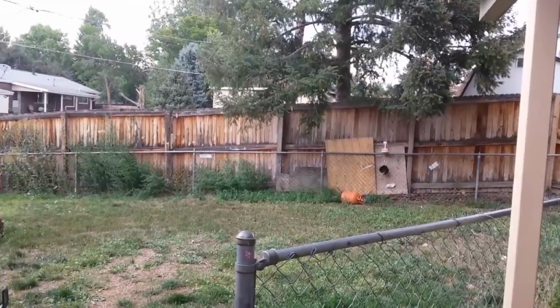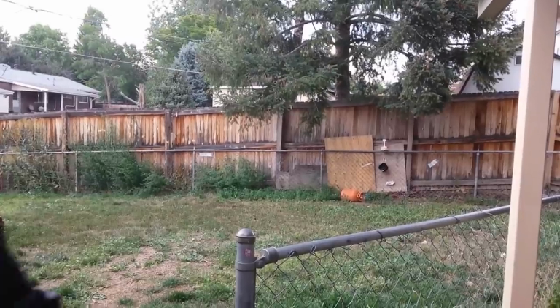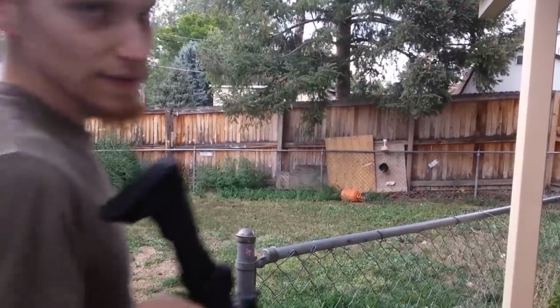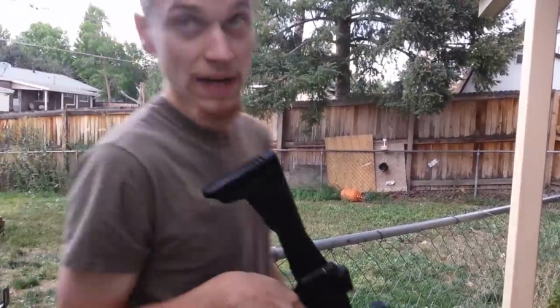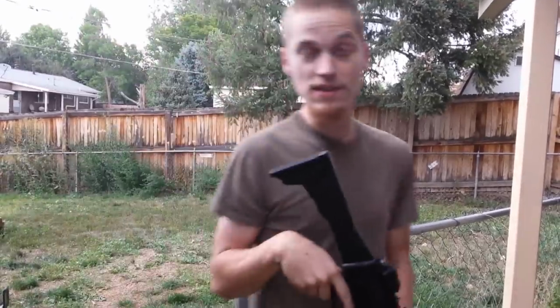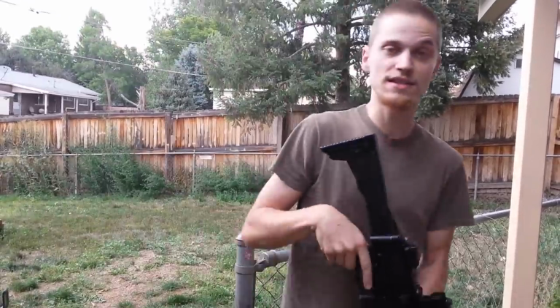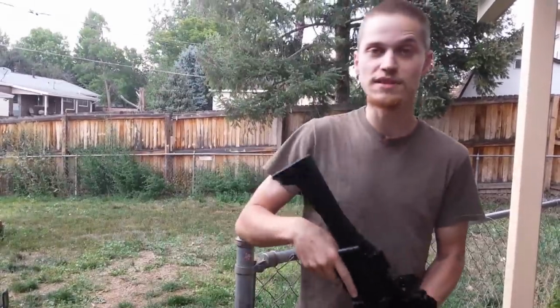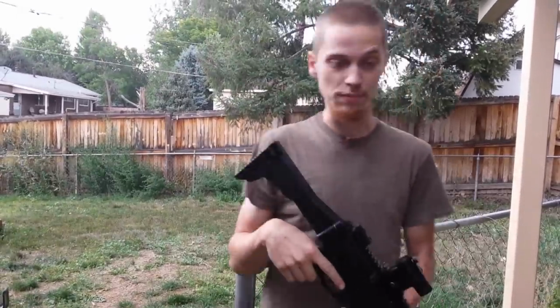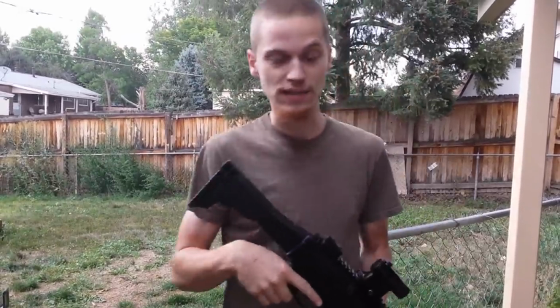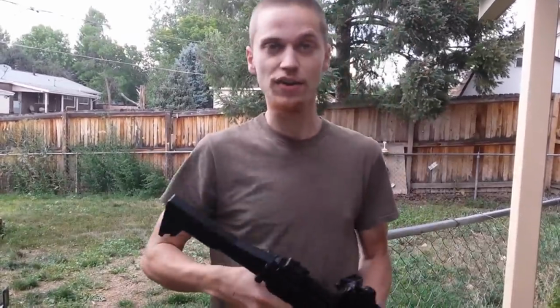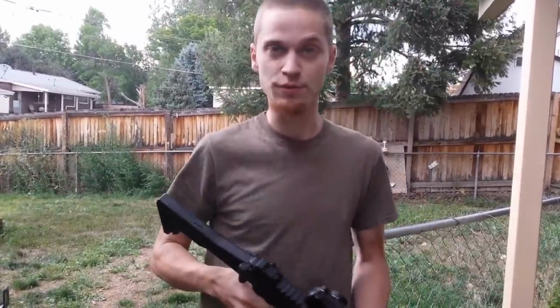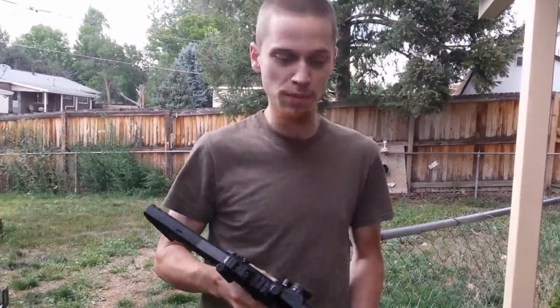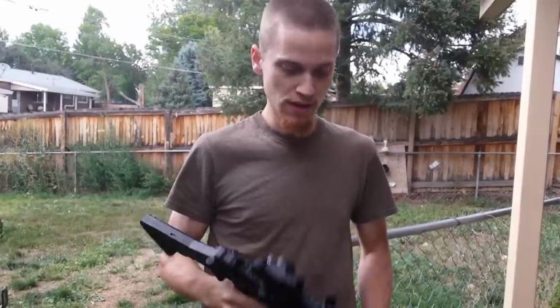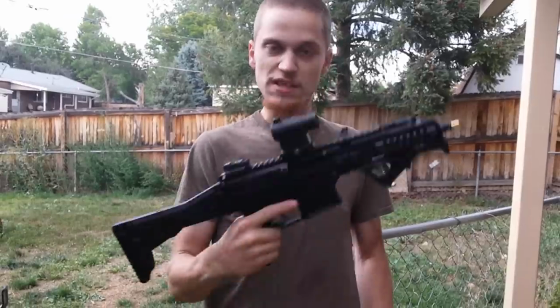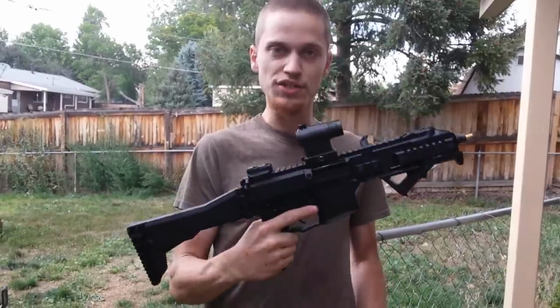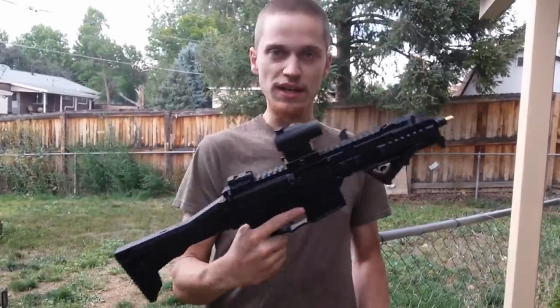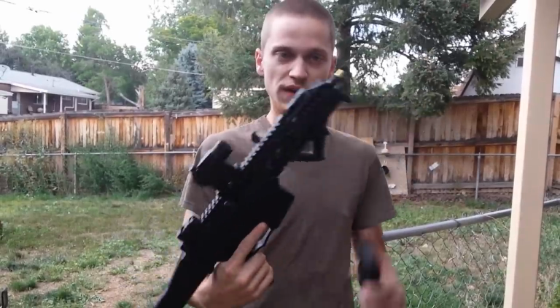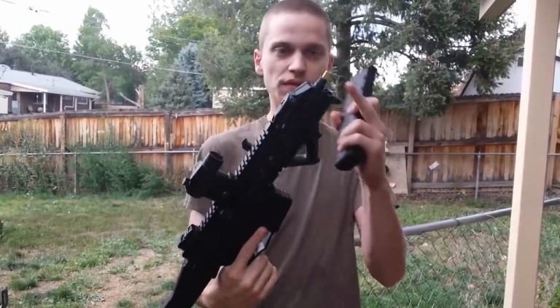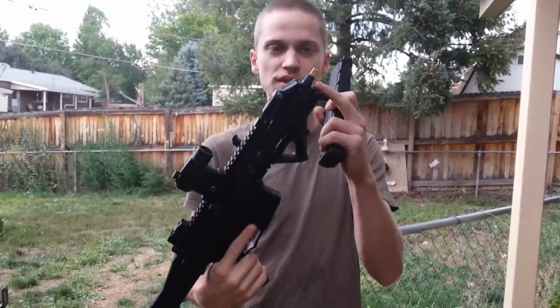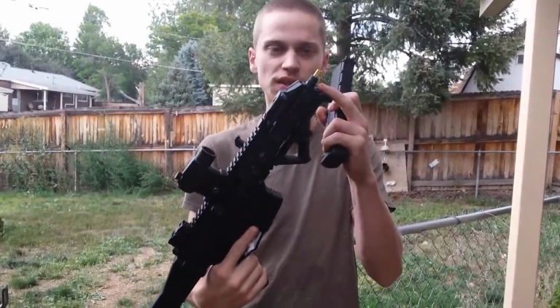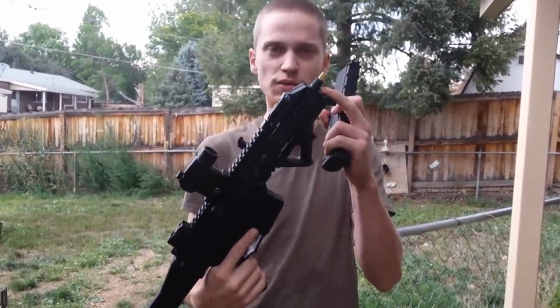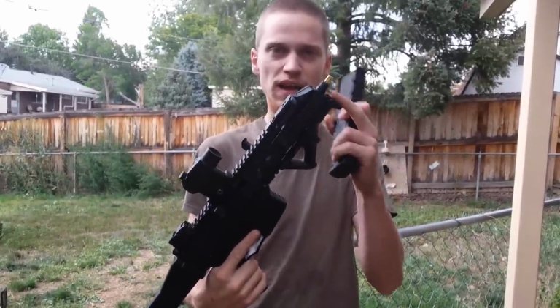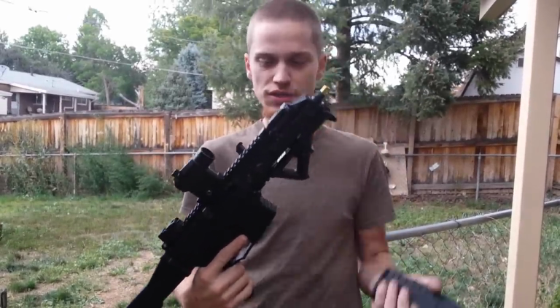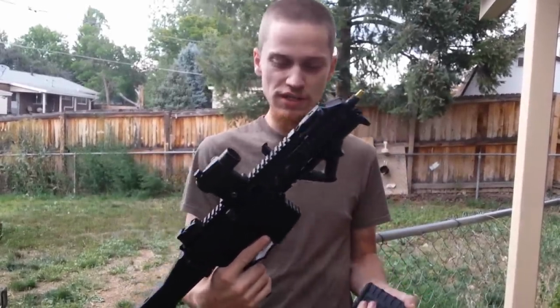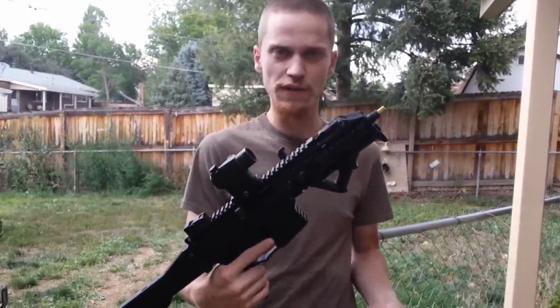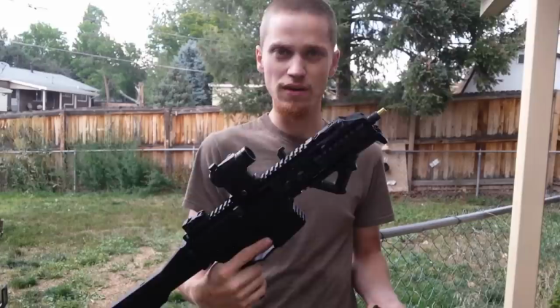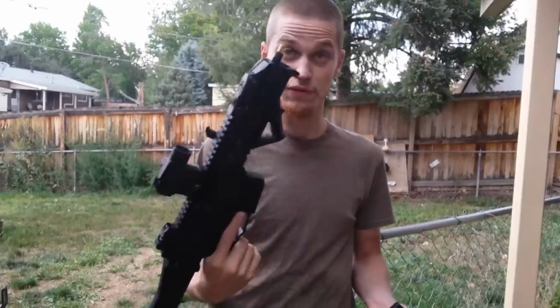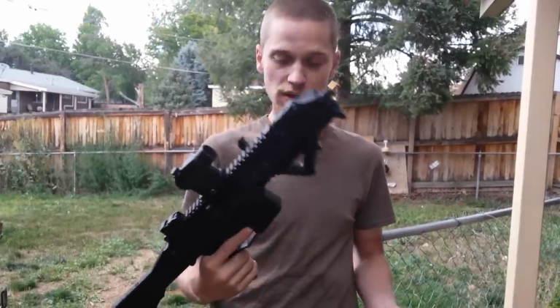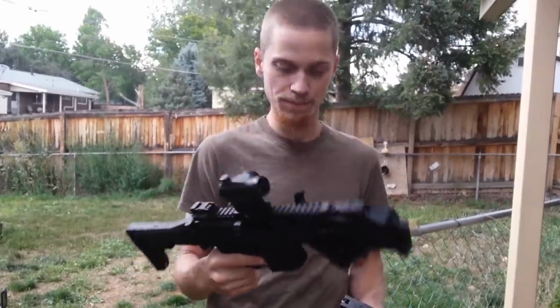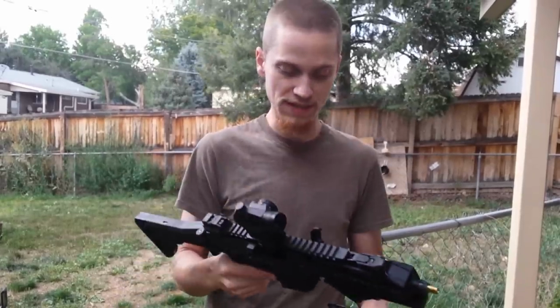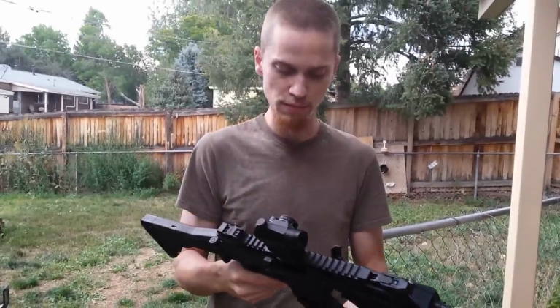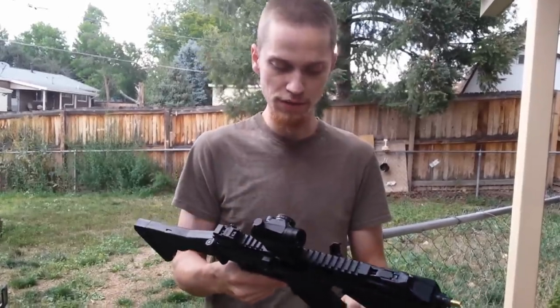My name is Douglas Thompson. I'm dead tired, I just woke up. This is my GHK G5. As you can see, there is no flash suppressor on there, just for the test I'm about to do.